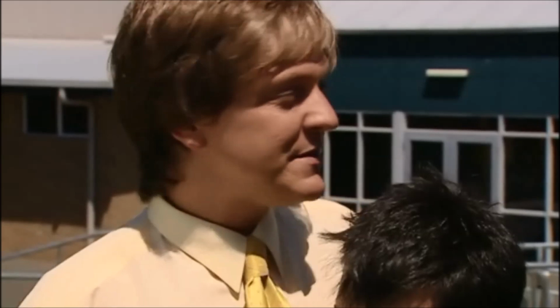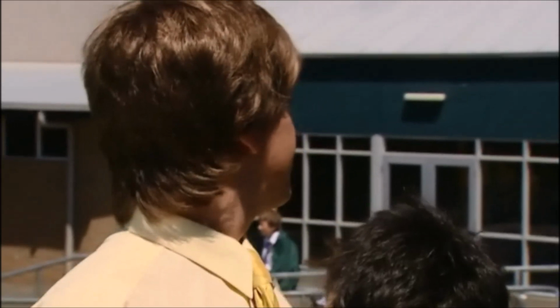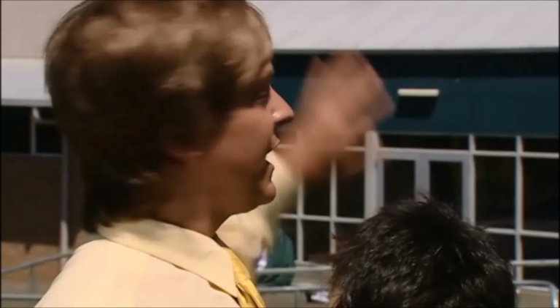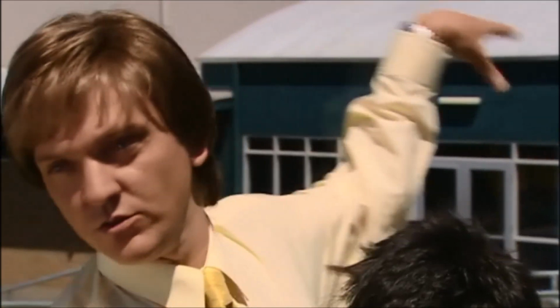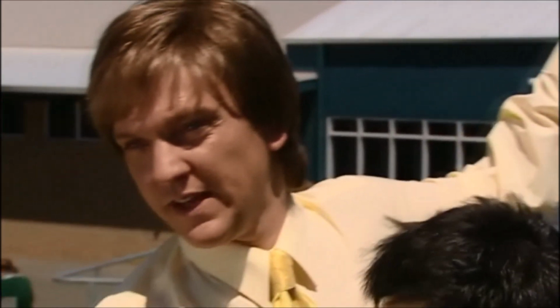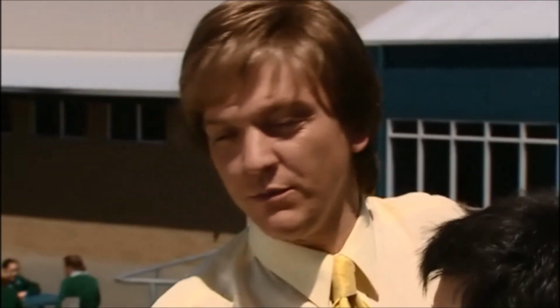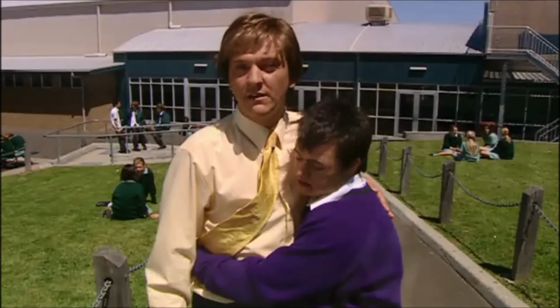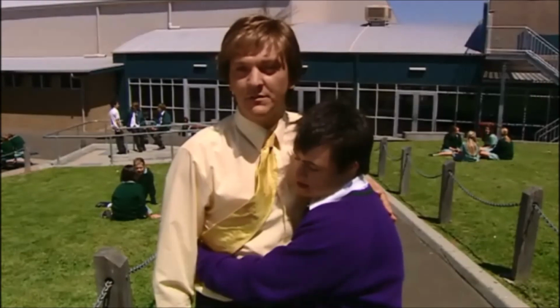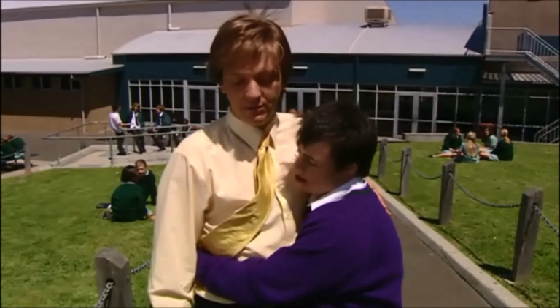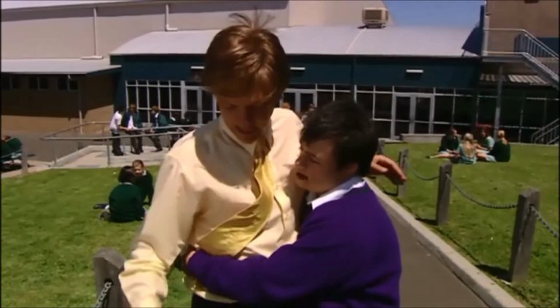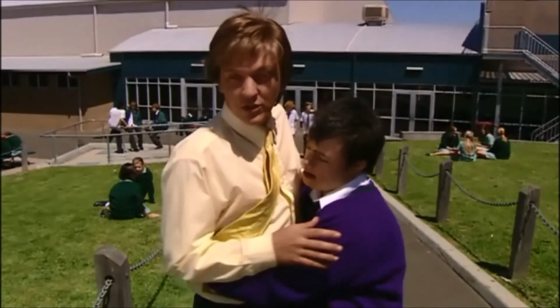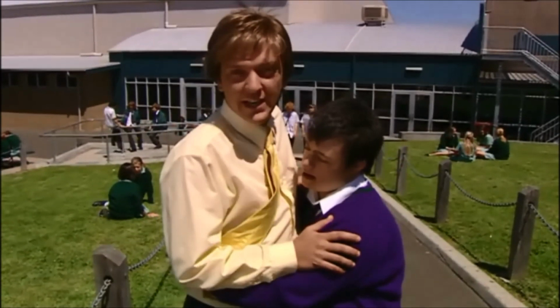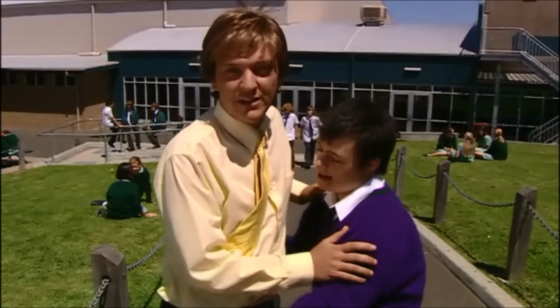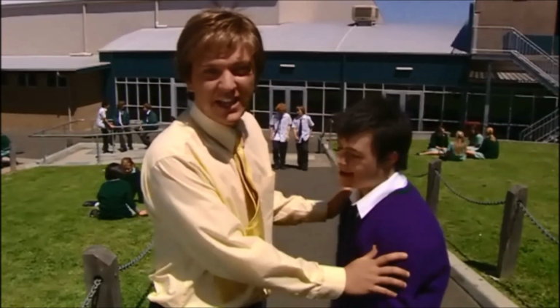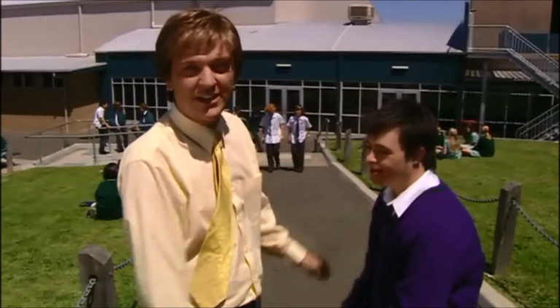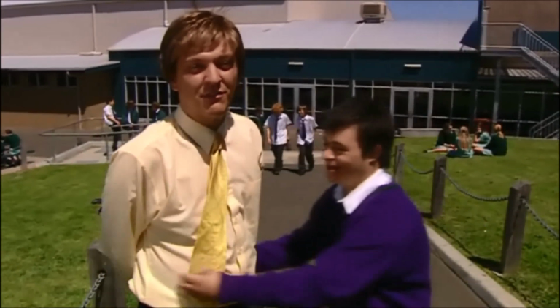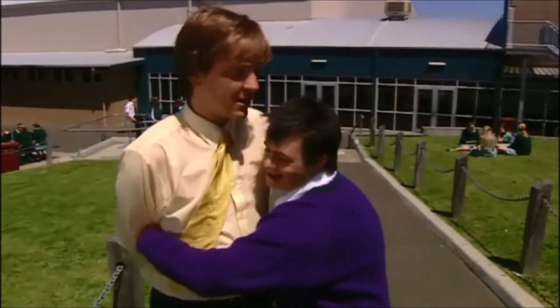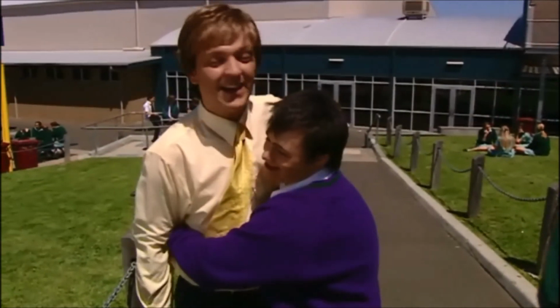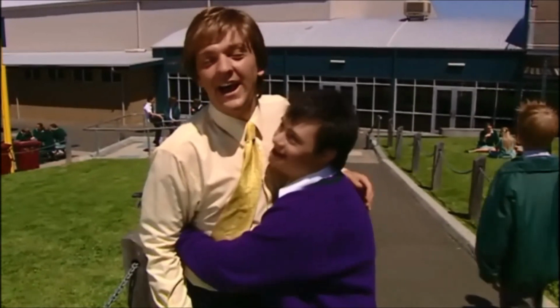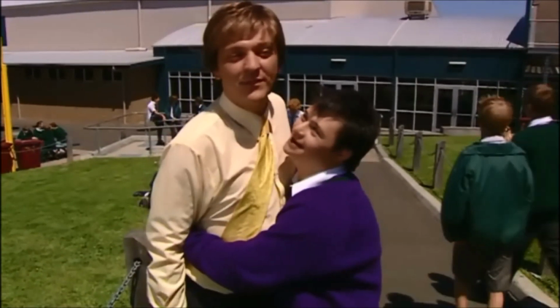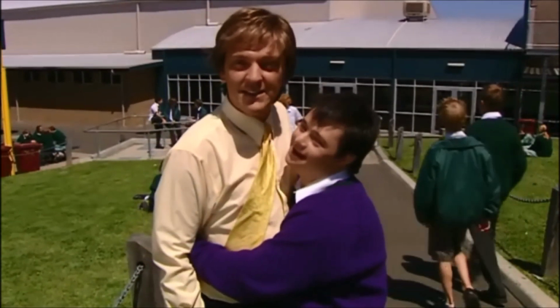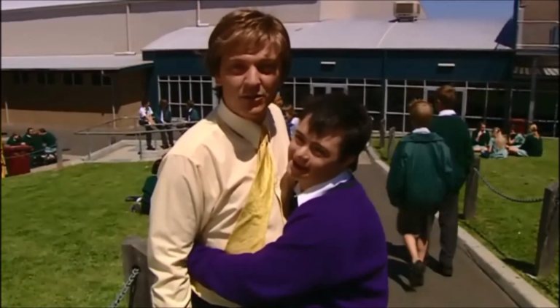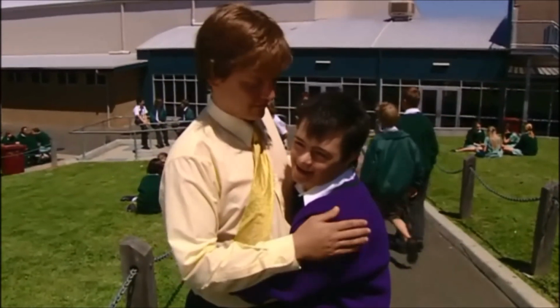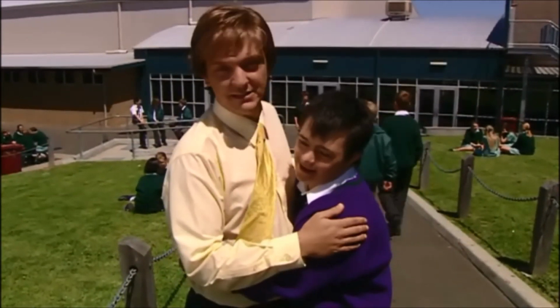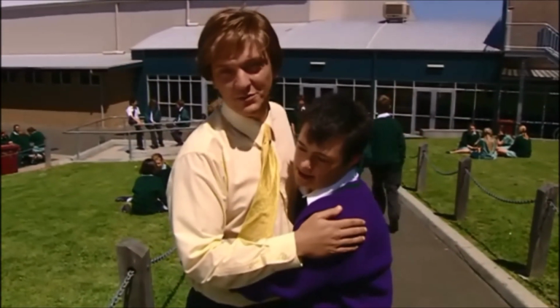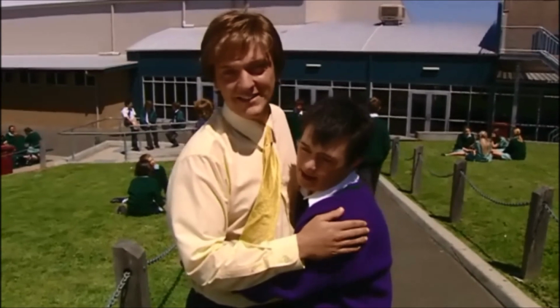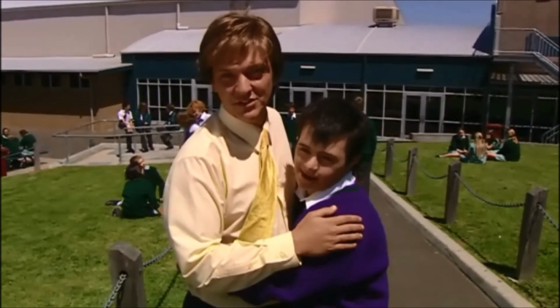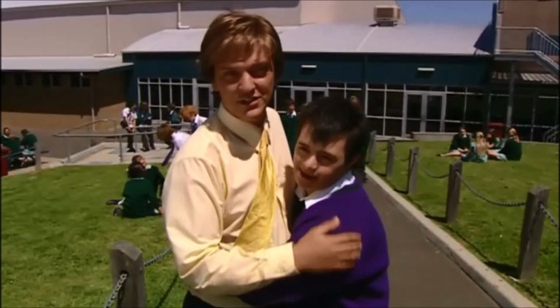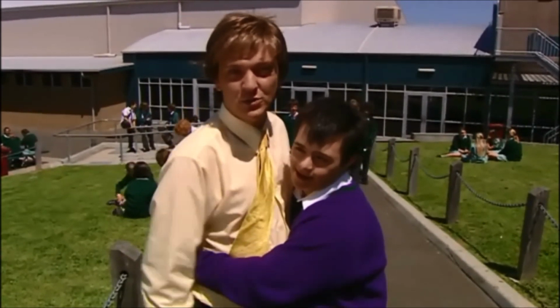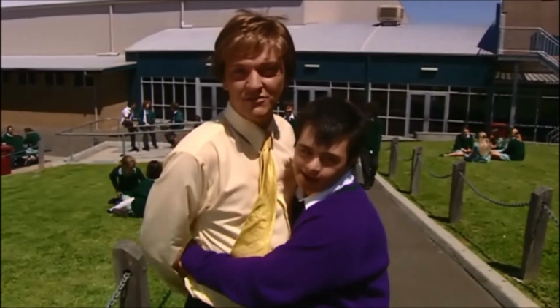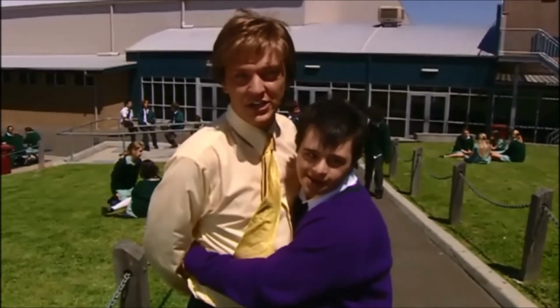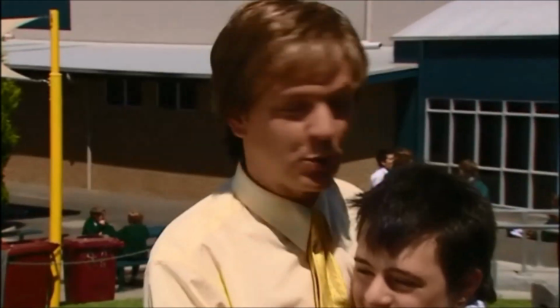It's a separate part of the school, down the bottom, but we allow them to play with the normal kids at recess and lunch and that sort of thing. Normally I'm not allowed to touch the students at the school because of their child protection laws,